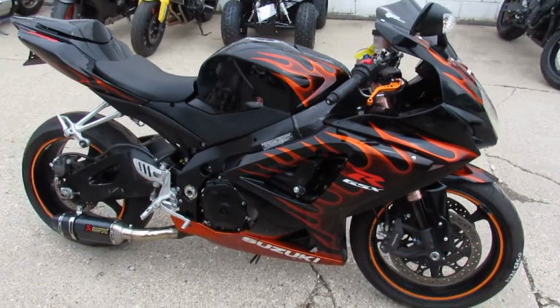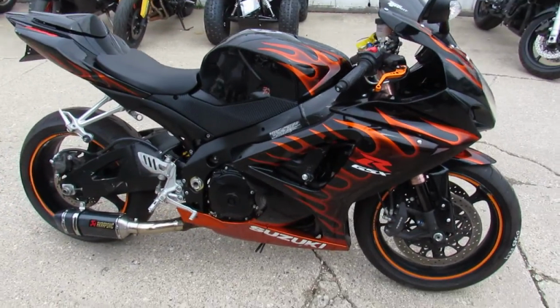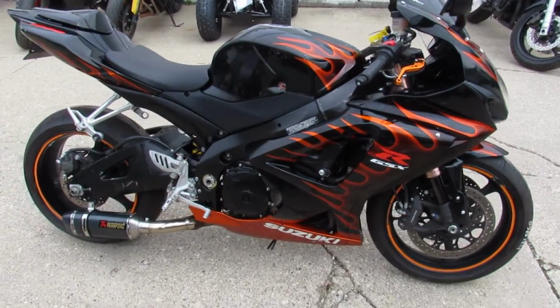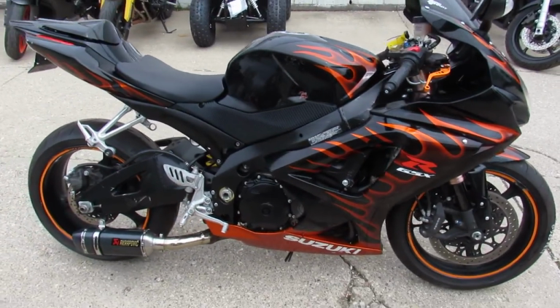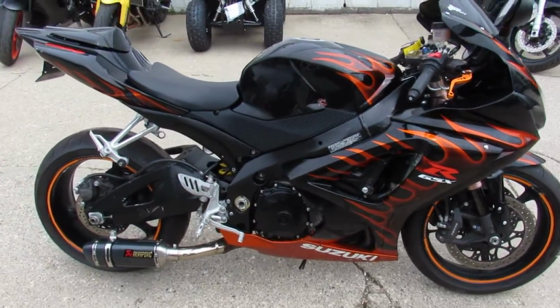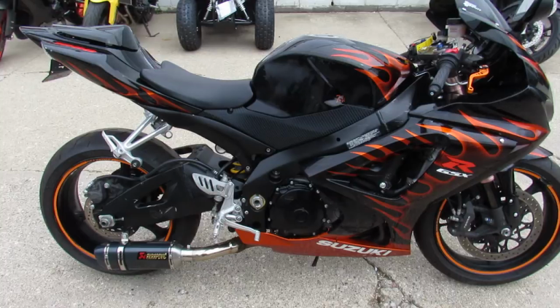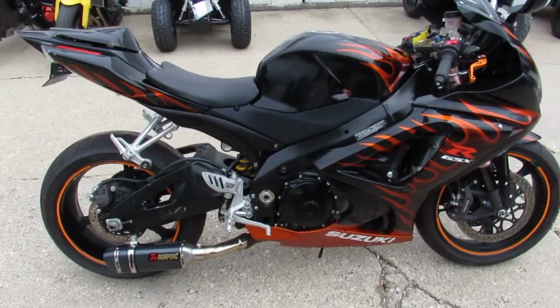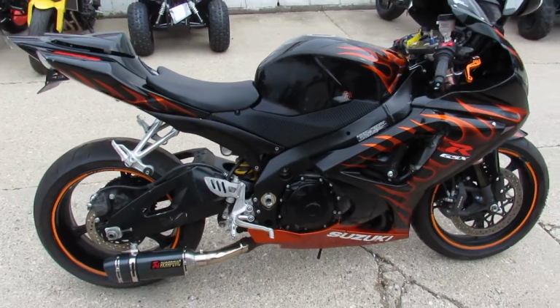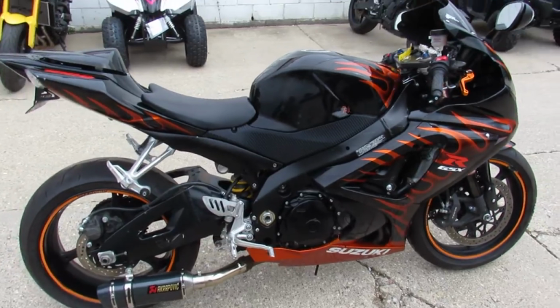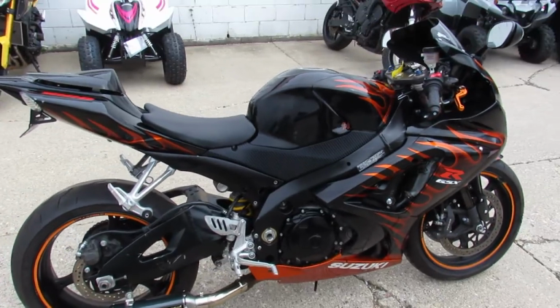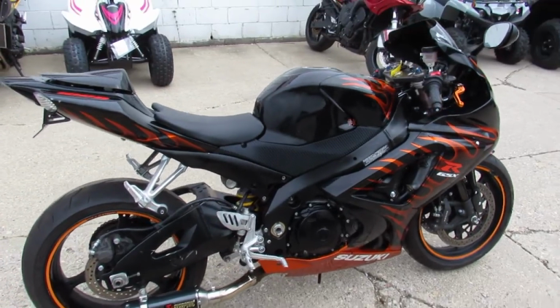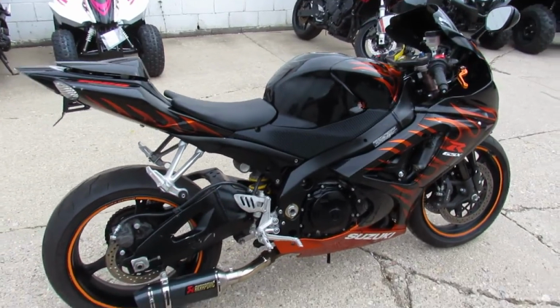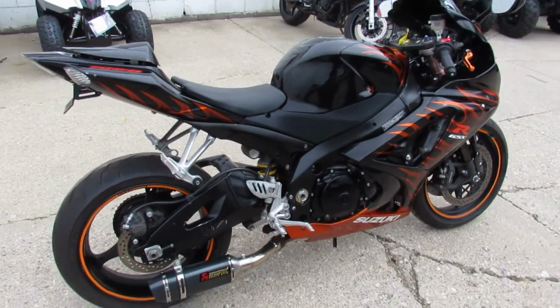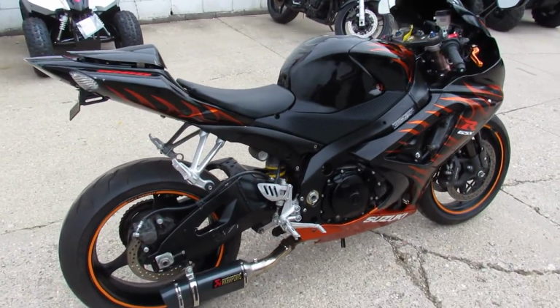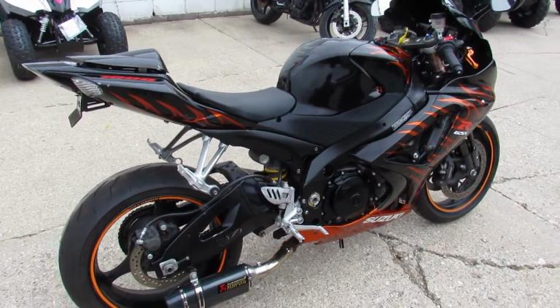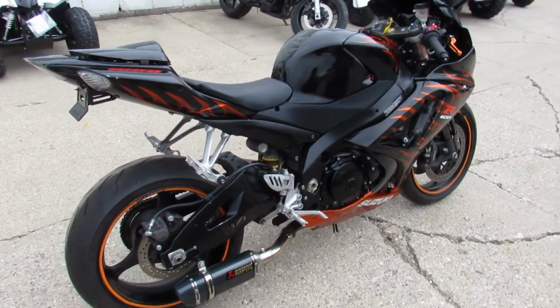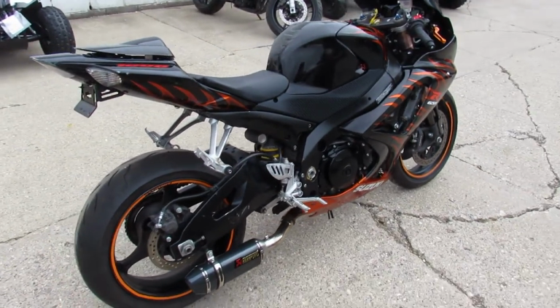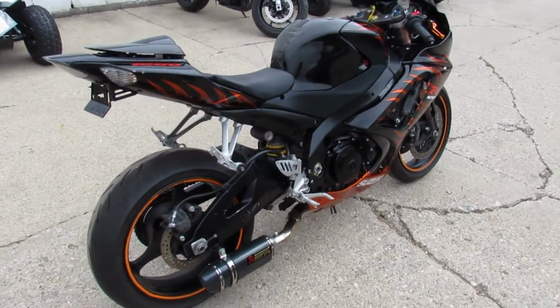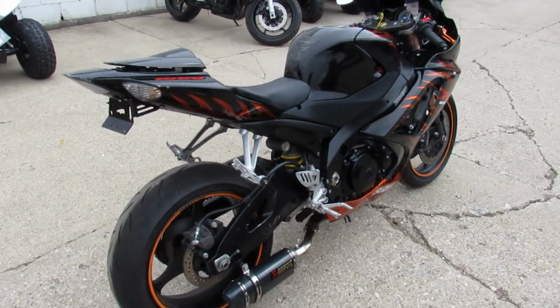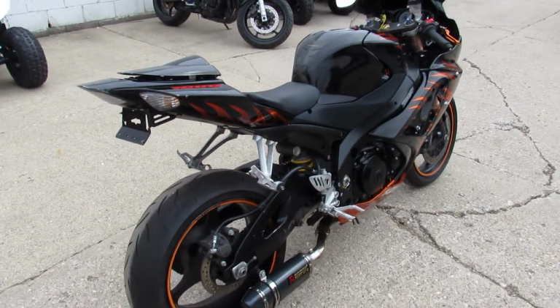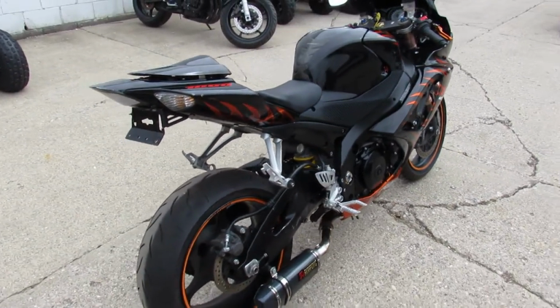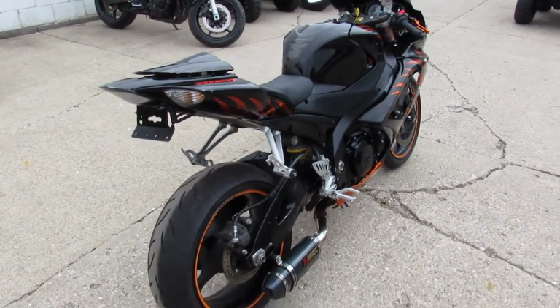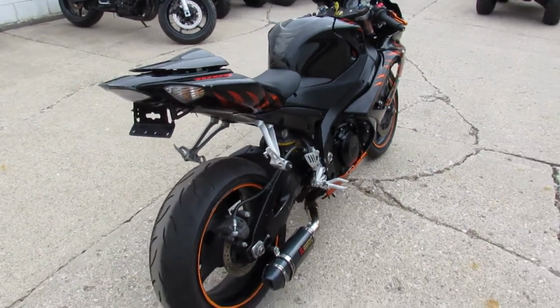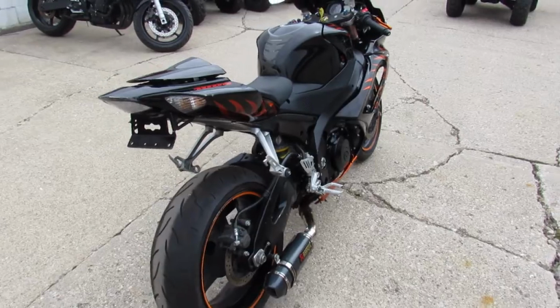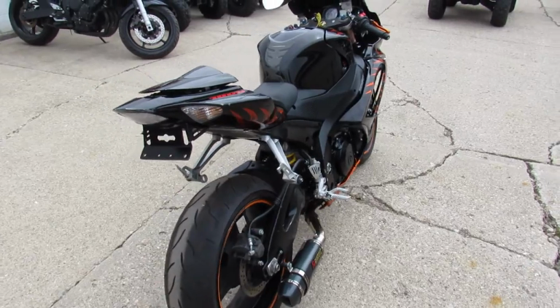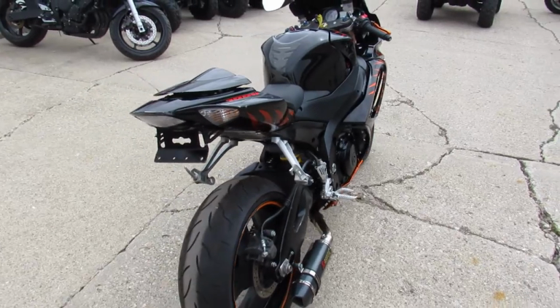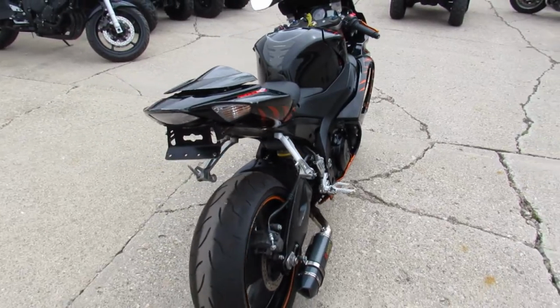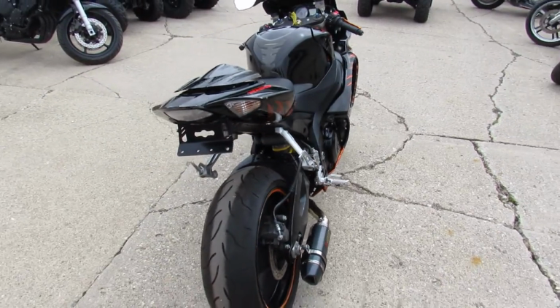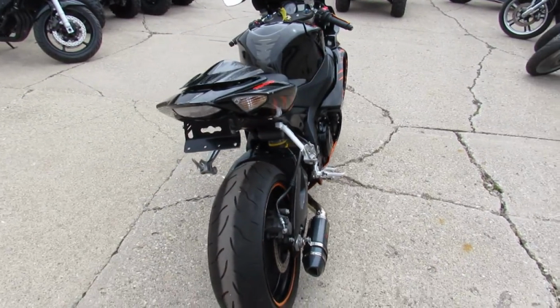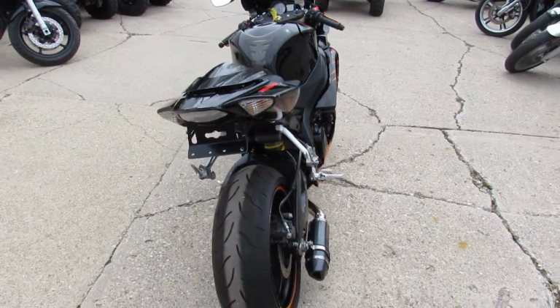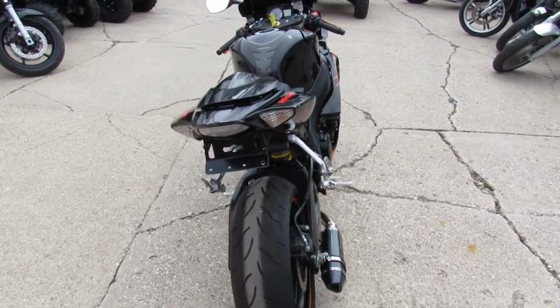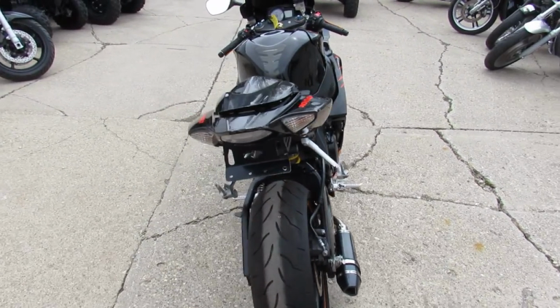Thousands of dollars in extras on this thing guys: CRG adjustable levers, custom paint, zero gravity windscreen, fender eliminator kit, and a carbon fiber Akrapovic exhaust.